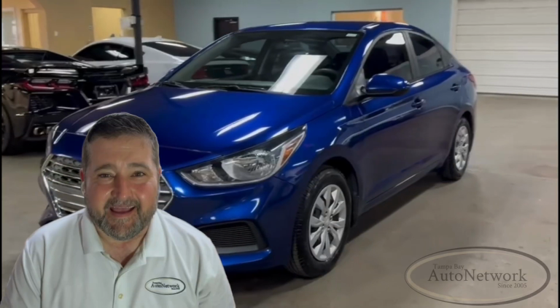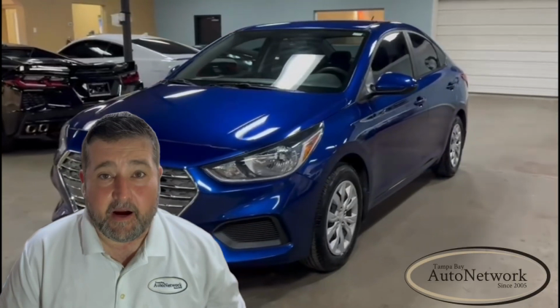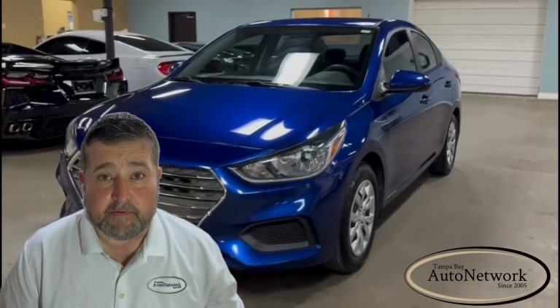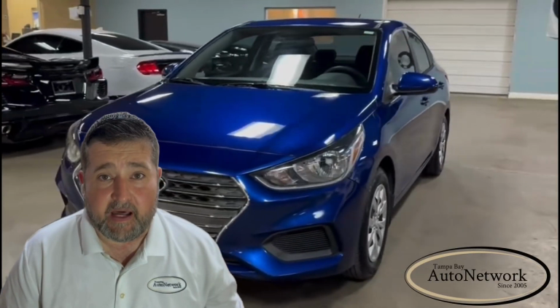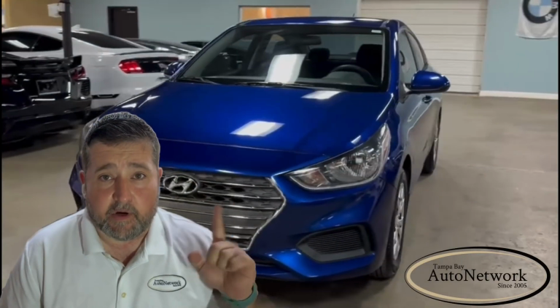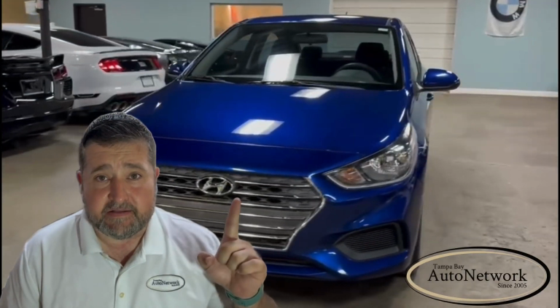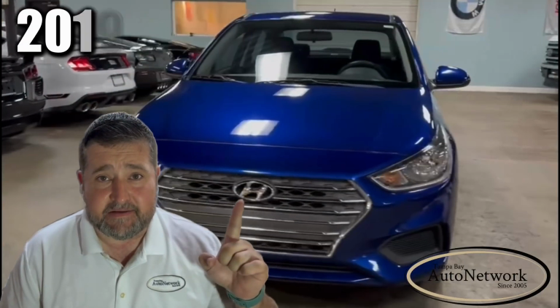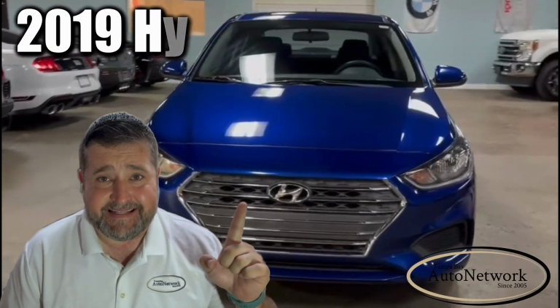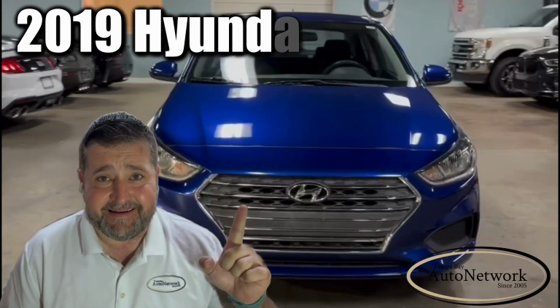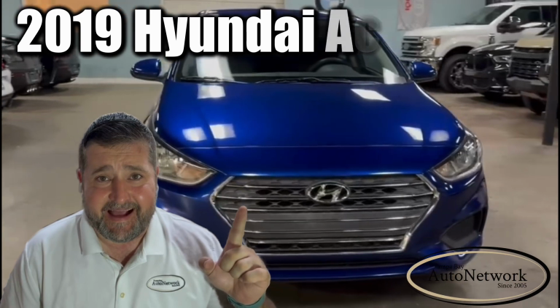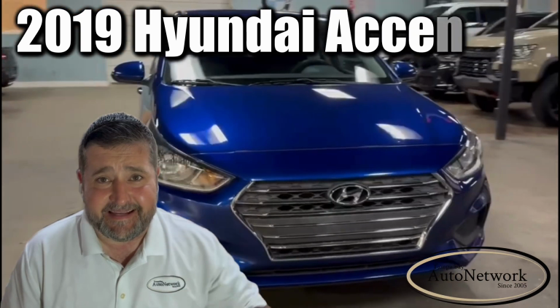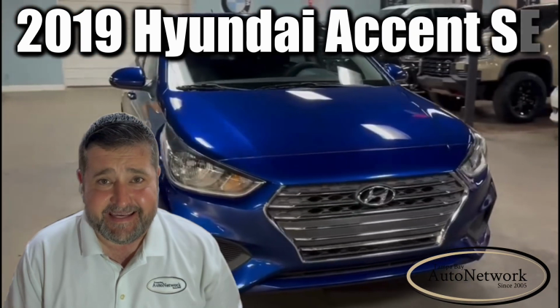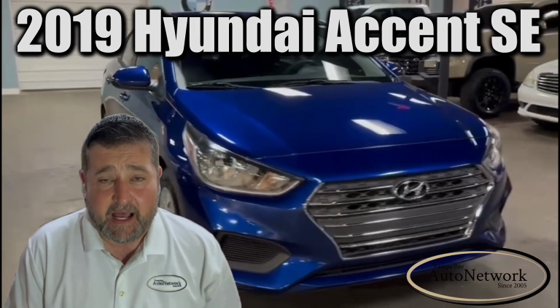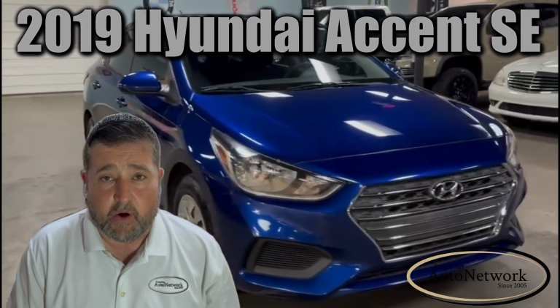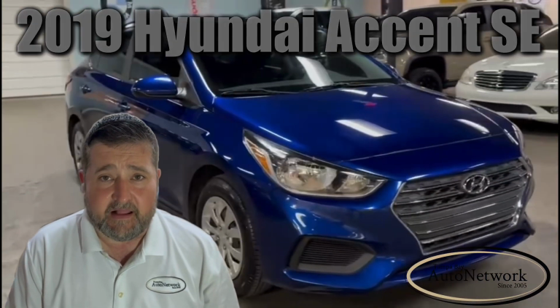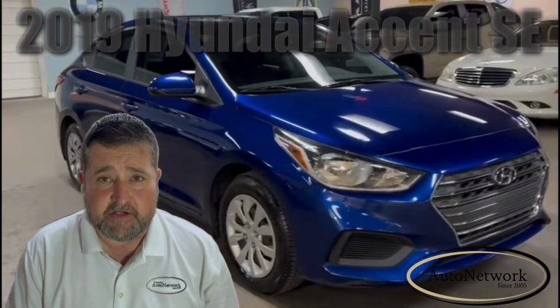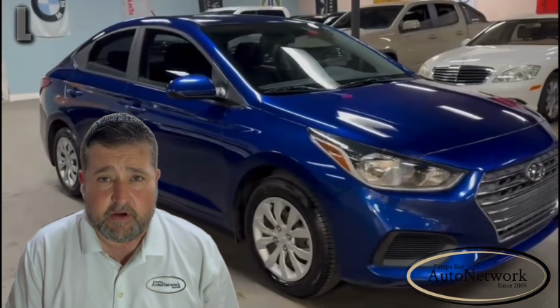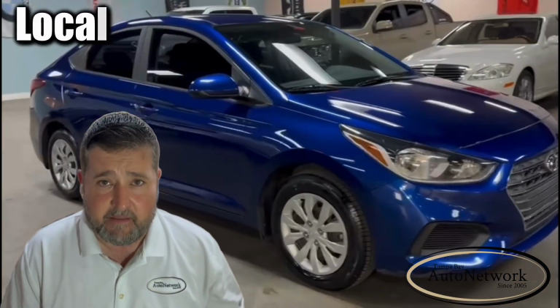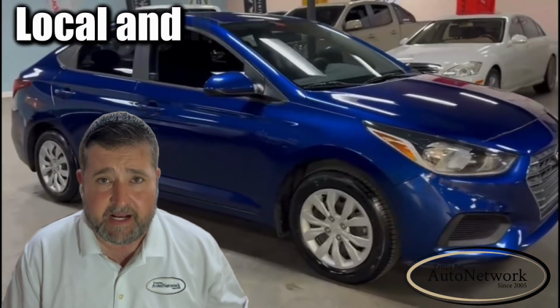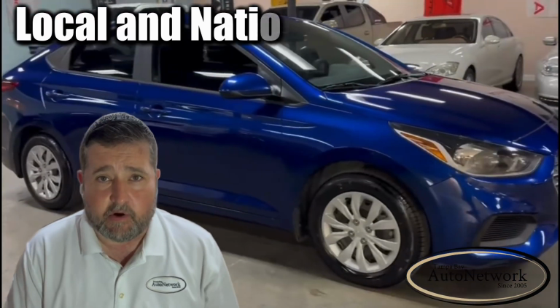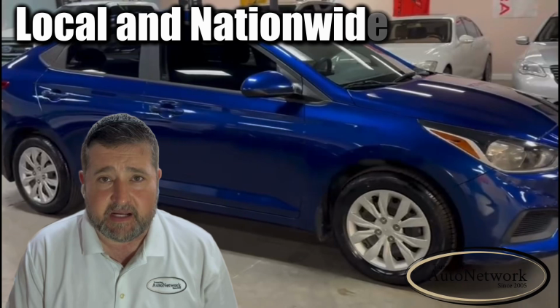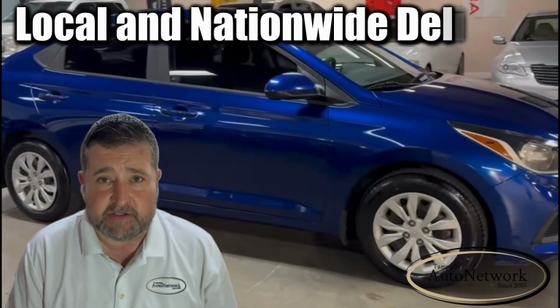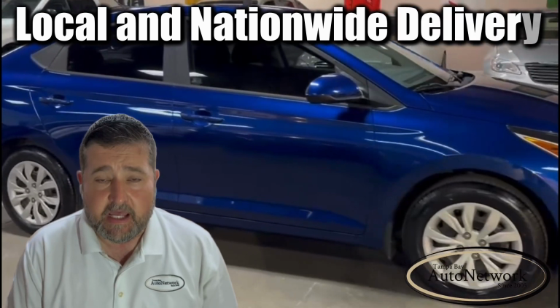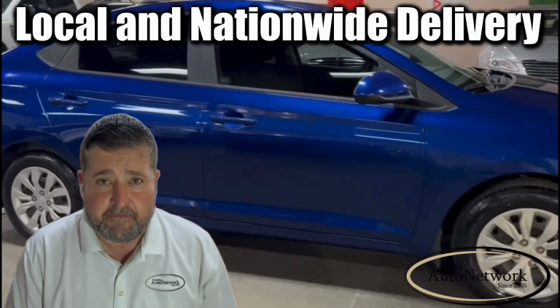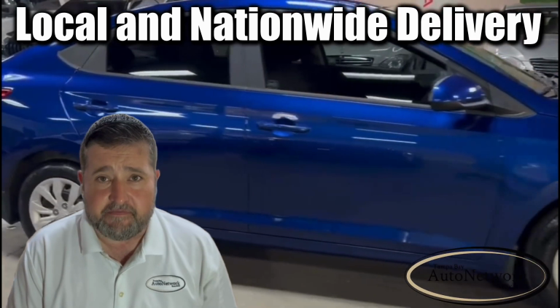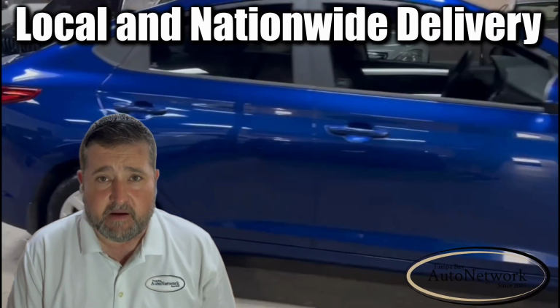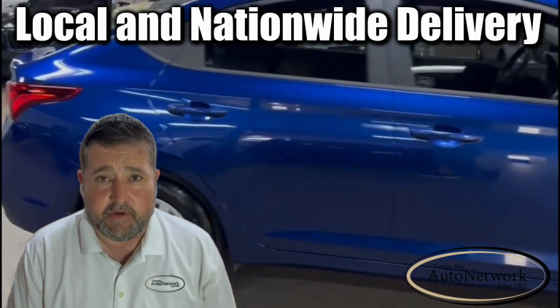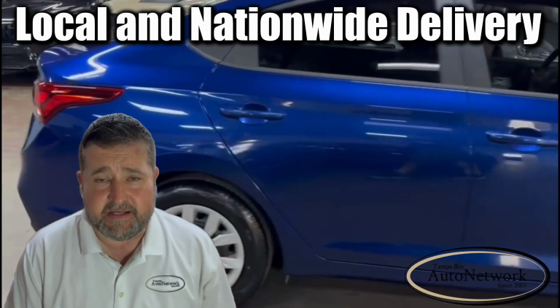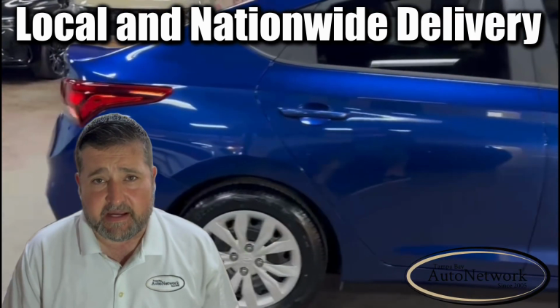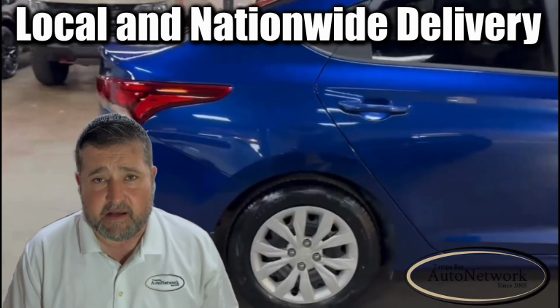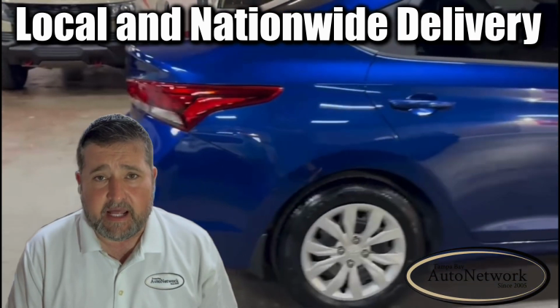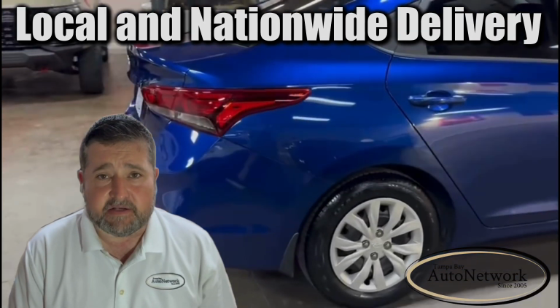Hey there, I'm Robert with Tampa Bay Auto Network and this is a 2019 Hyundai Accent SE. I'm here to go over its highlighted features with you and then I'm going to point out the small cosmetic imperfections. If you find our information helpful to you, please give us a like and a follow. Now let's get started.